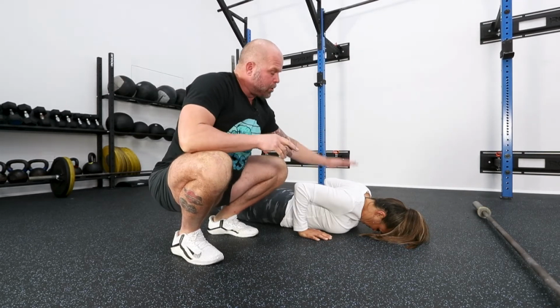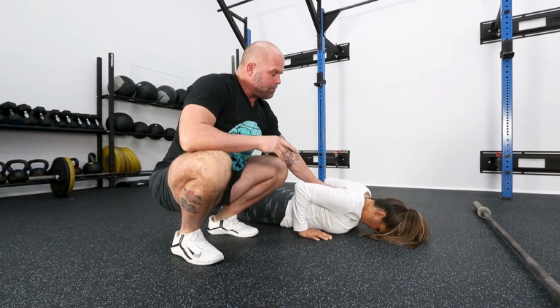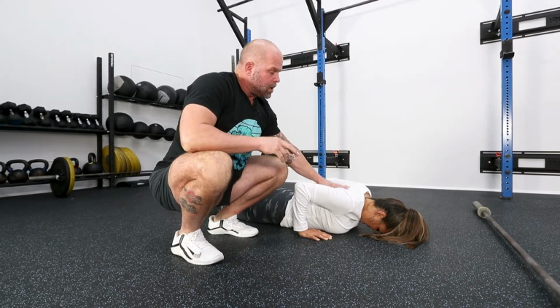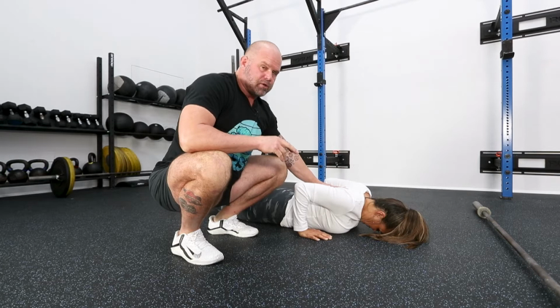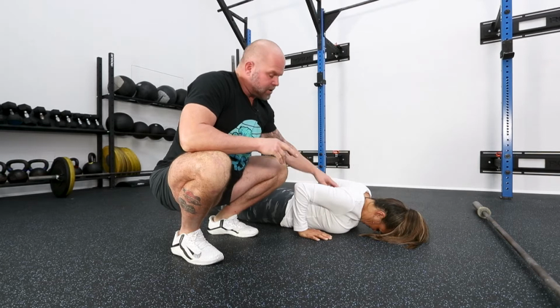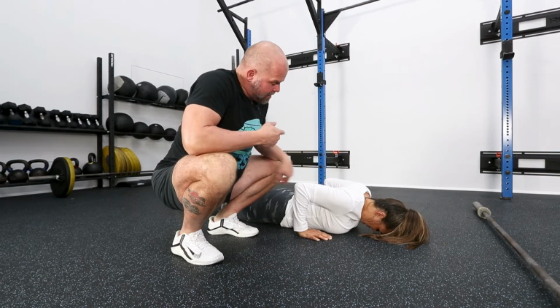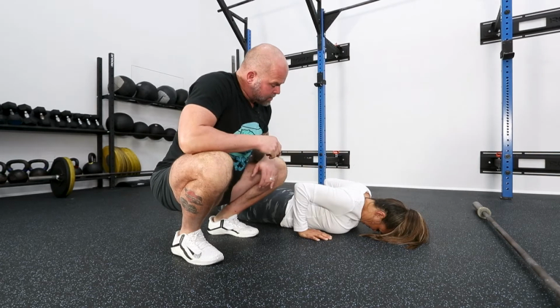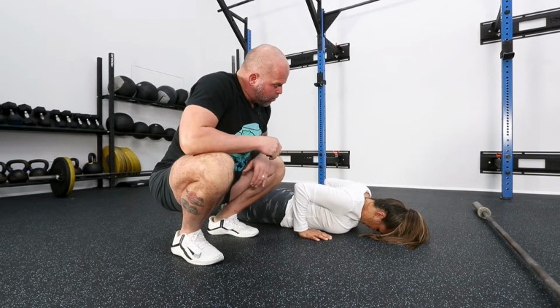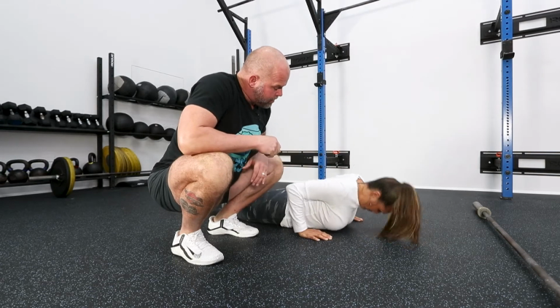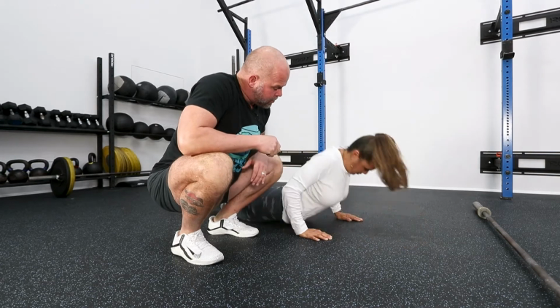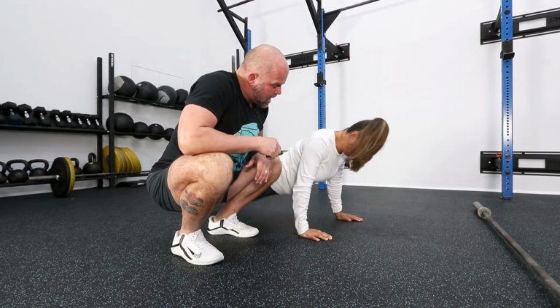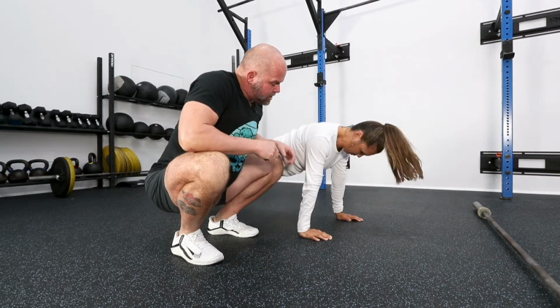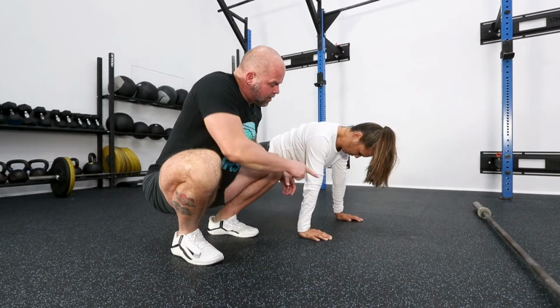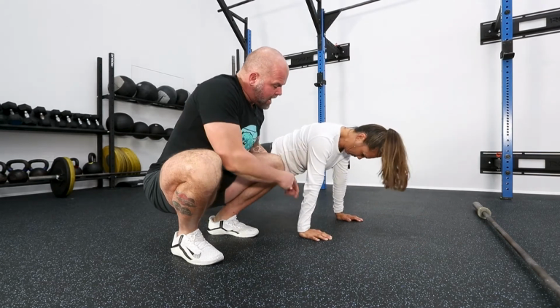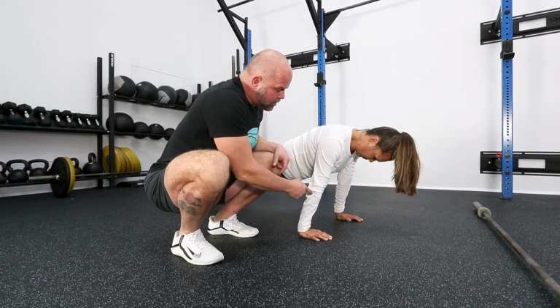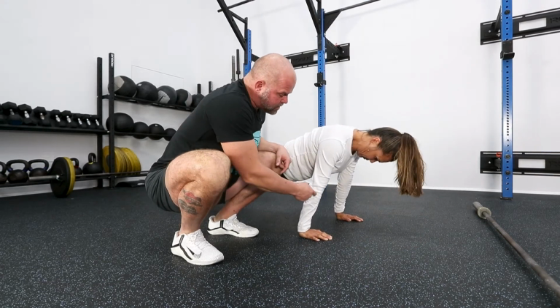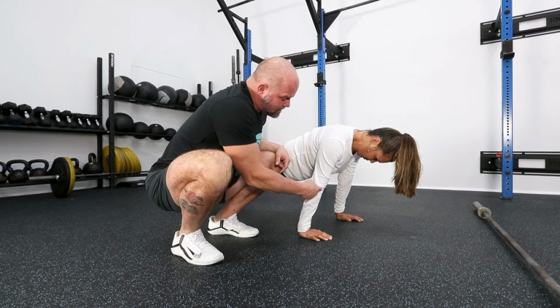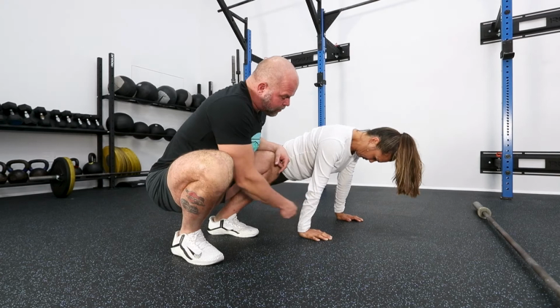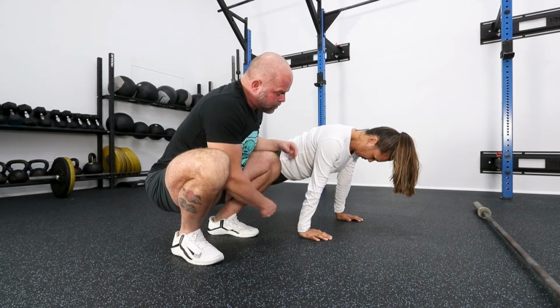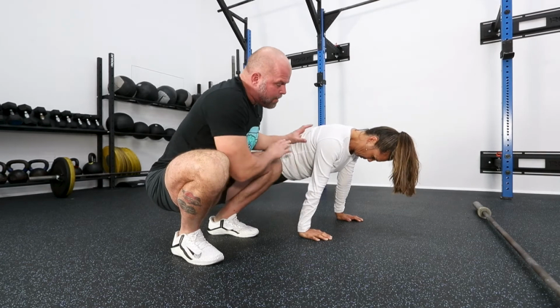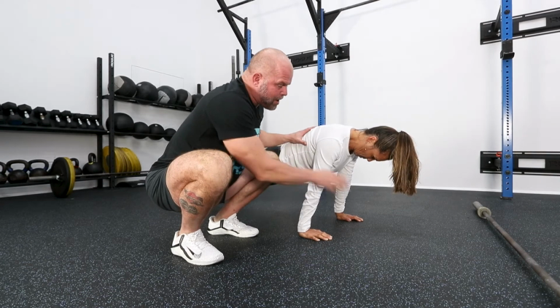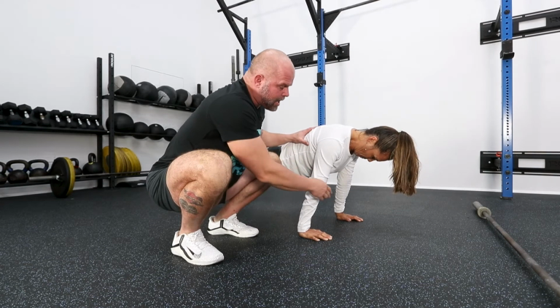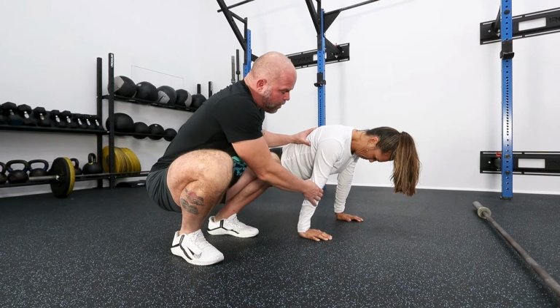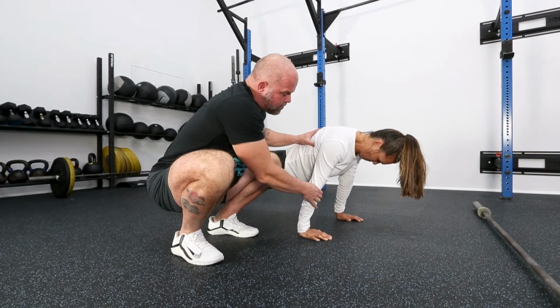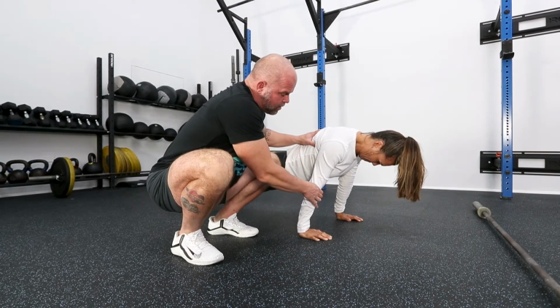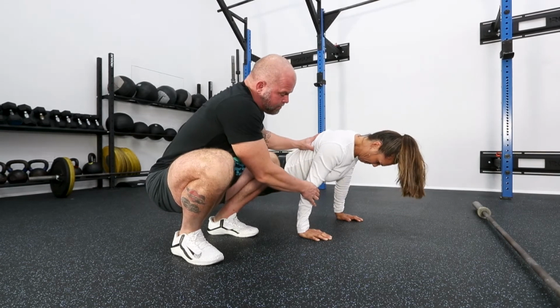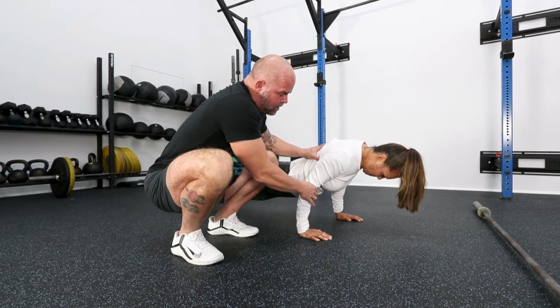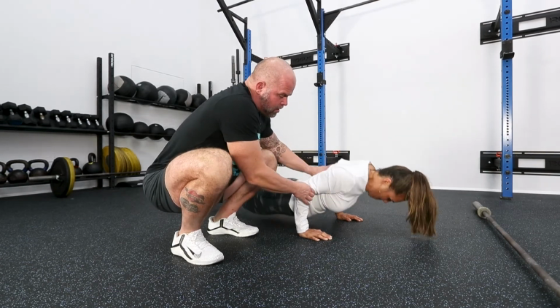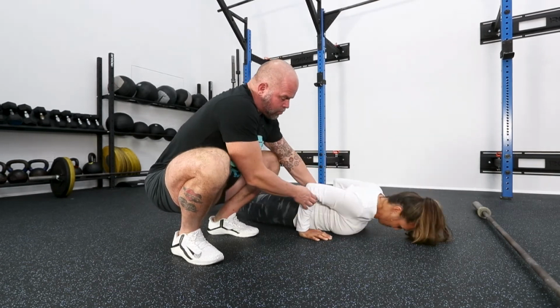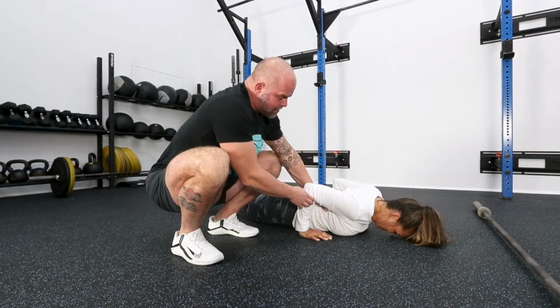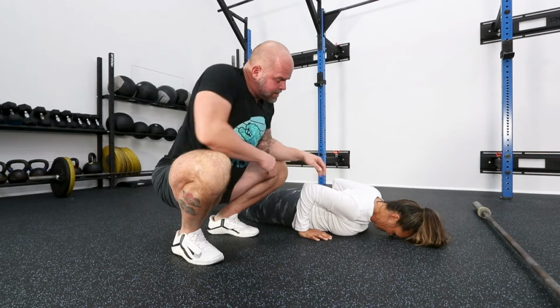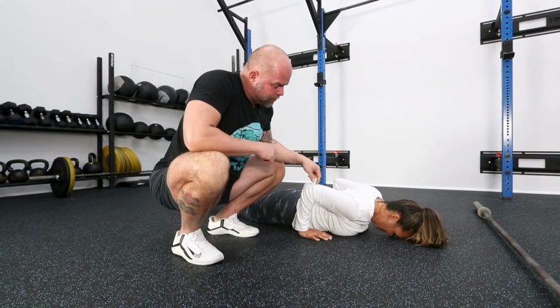Push-up — close chain exercise. Mags, go ahead and warm up. And if she lowers down, notice that she tries to keep the forearm vertical, which means the body's got to go forward. Go ahead, all the way down. That looks great, Mags. Beautiful.